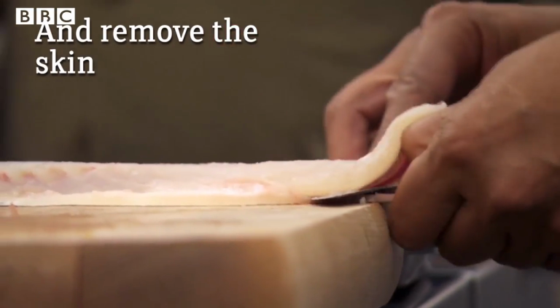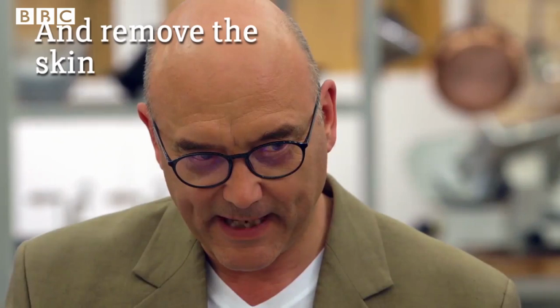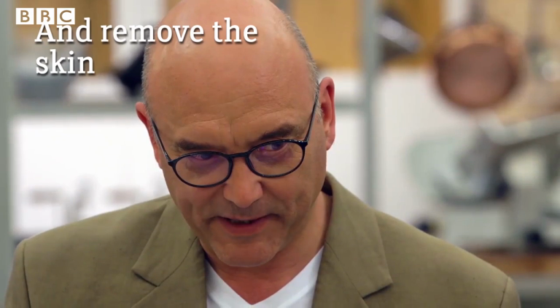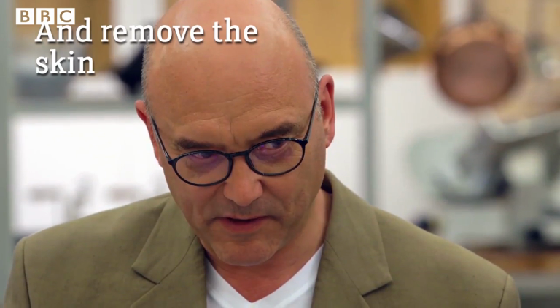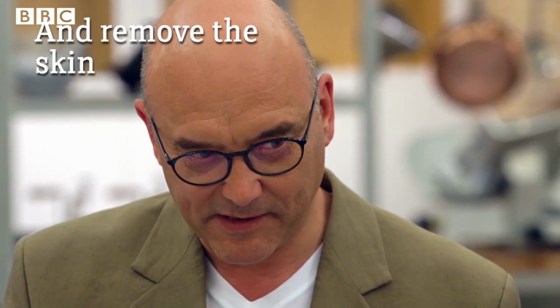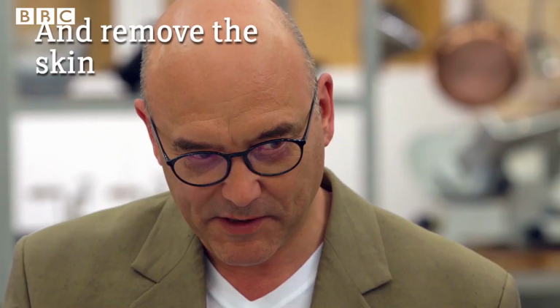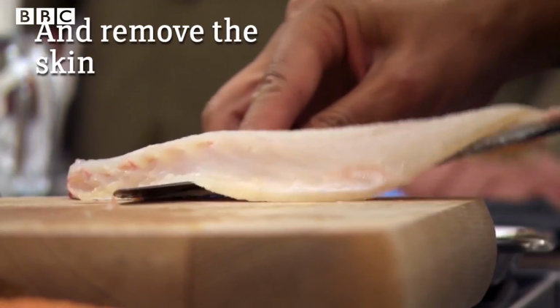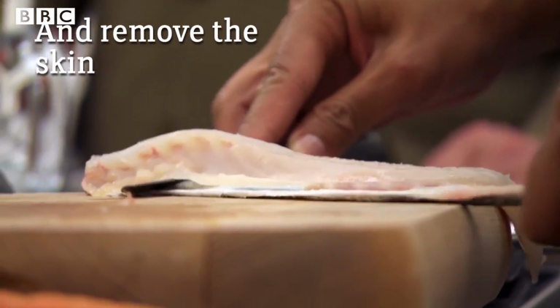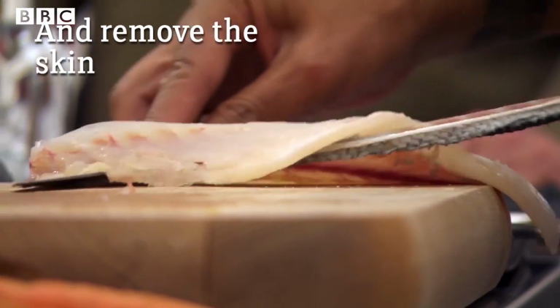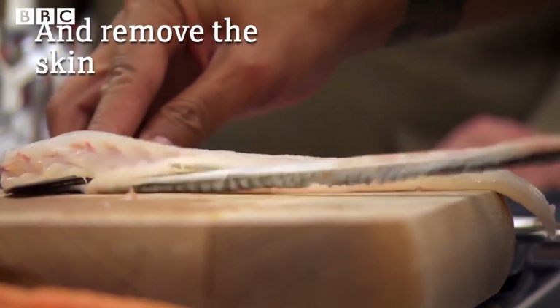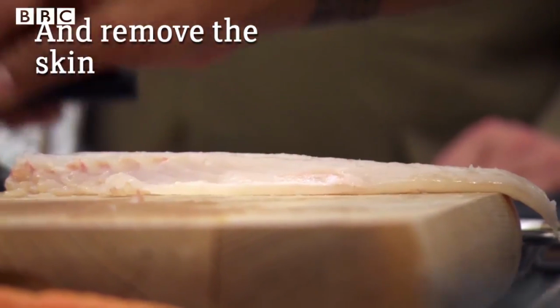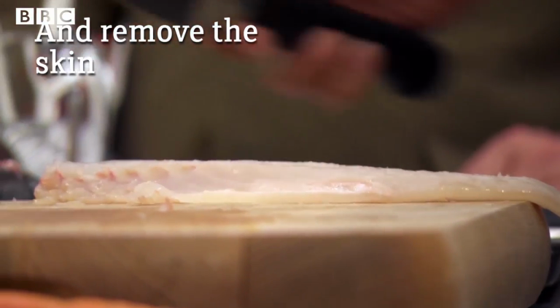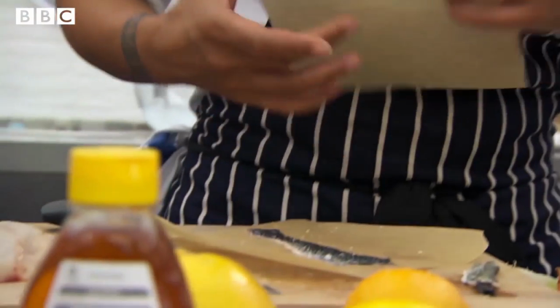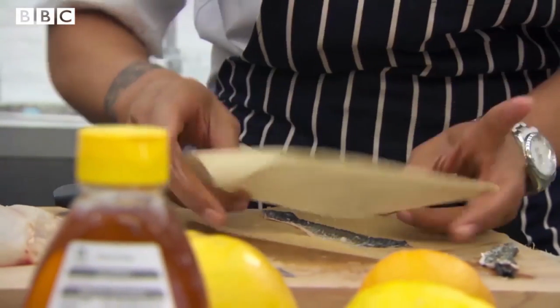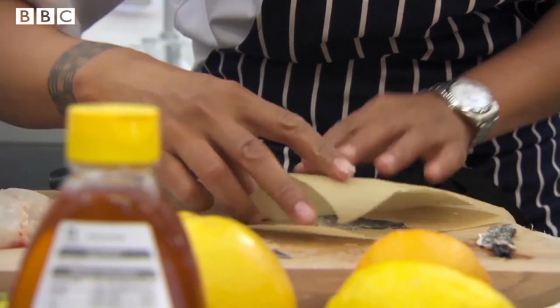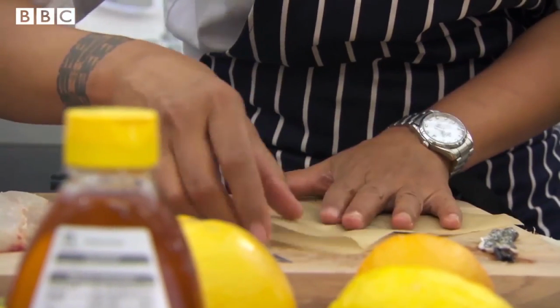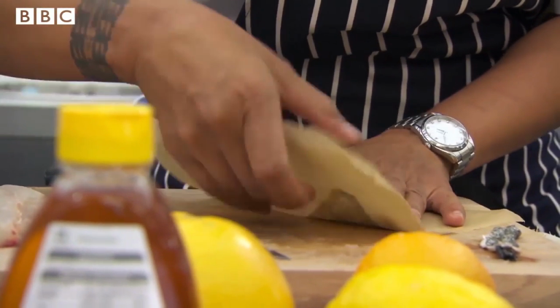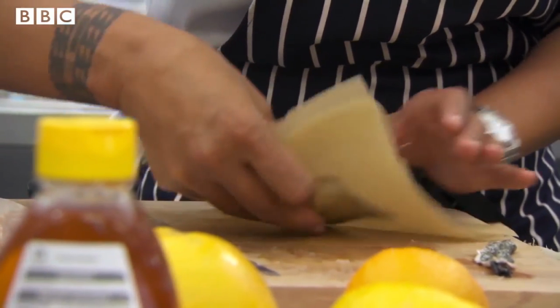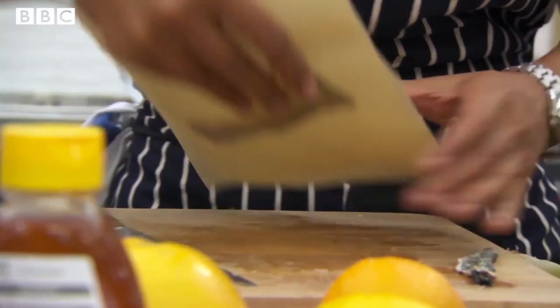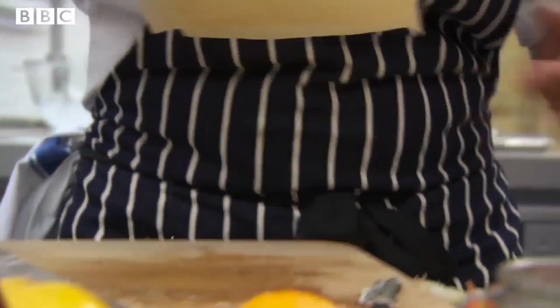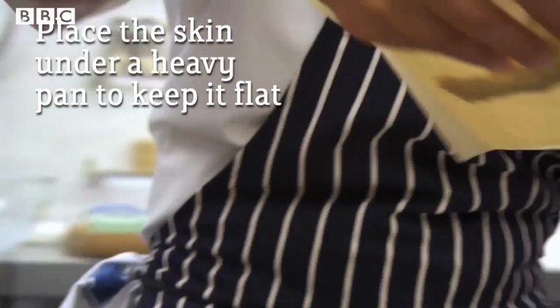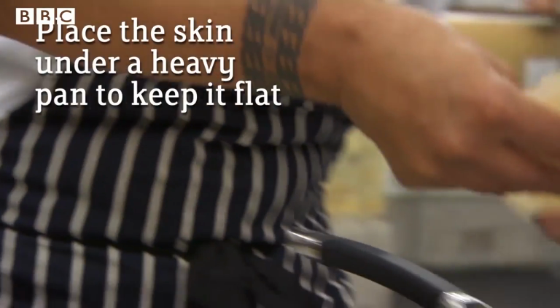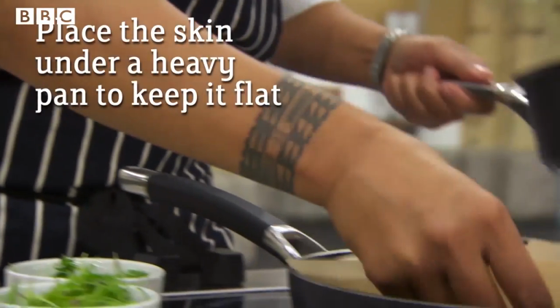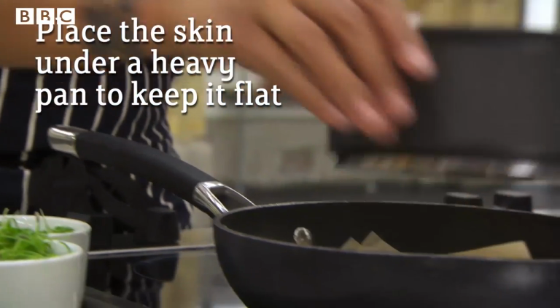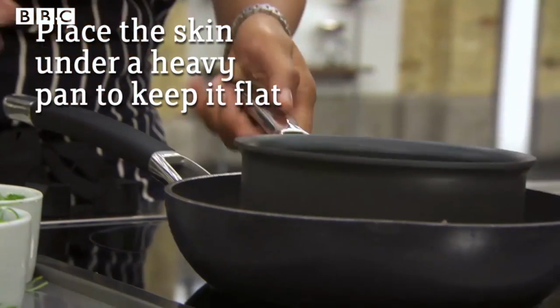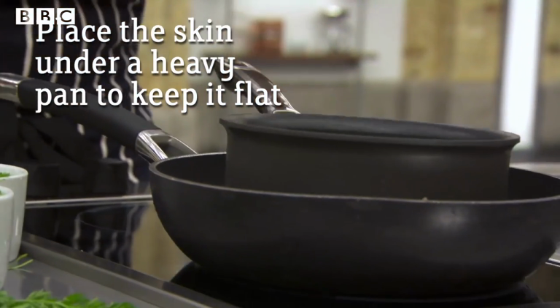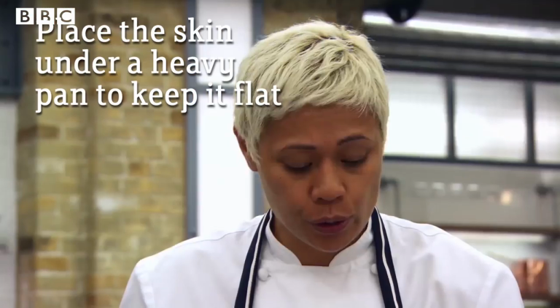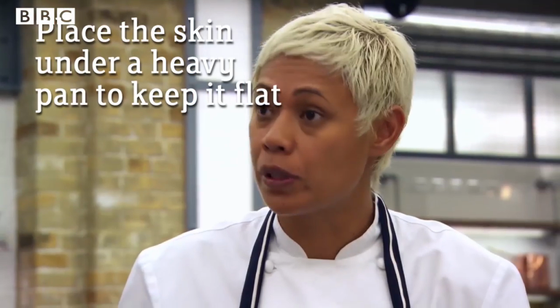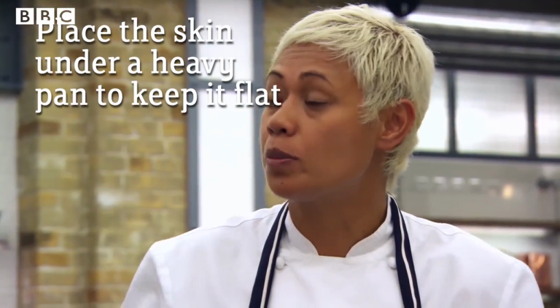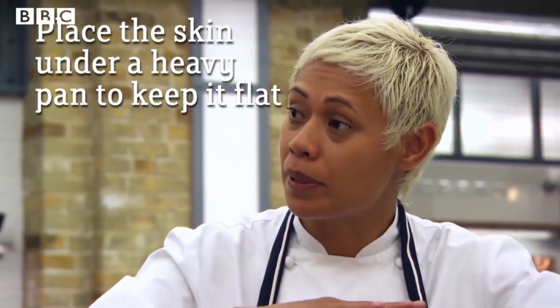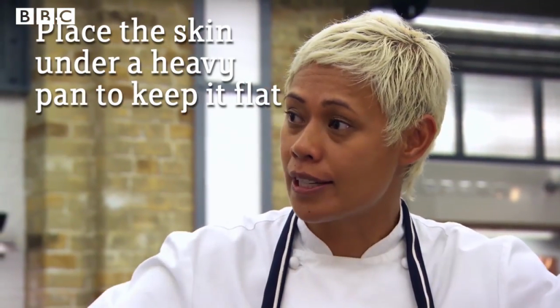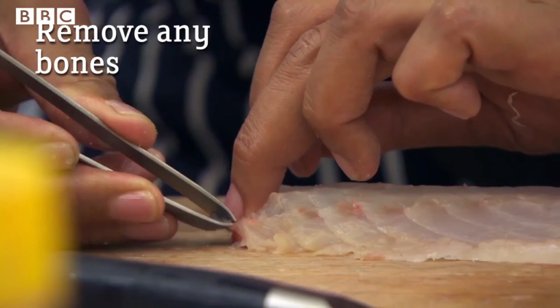Very delicate piece of work, isn't it — especially with shaky hands. It's going on the pan and I'll put a heavy saucepan on top to keep it nice and flat.